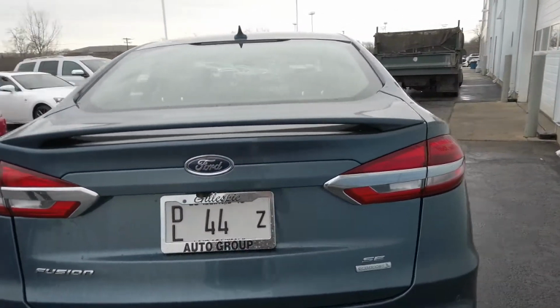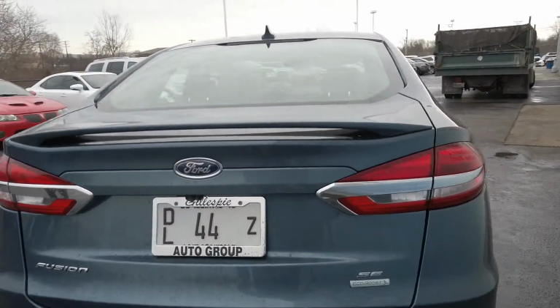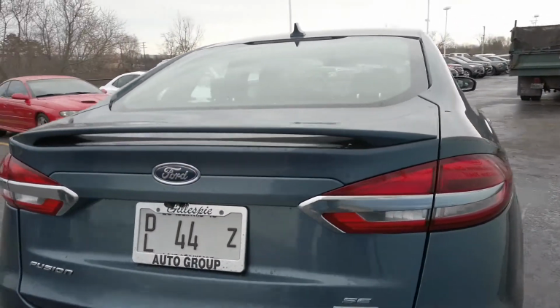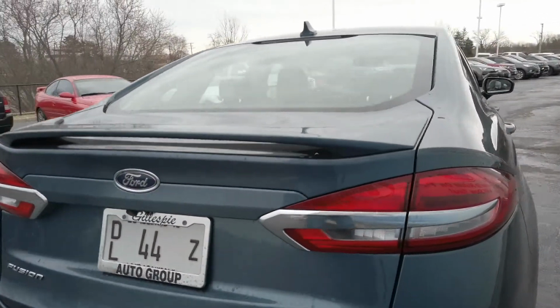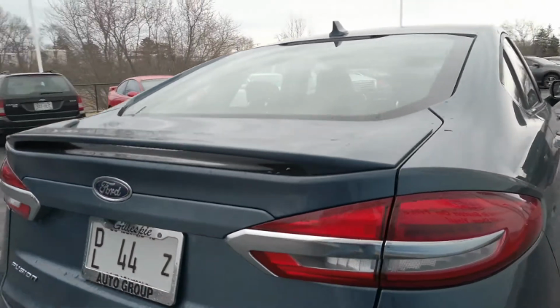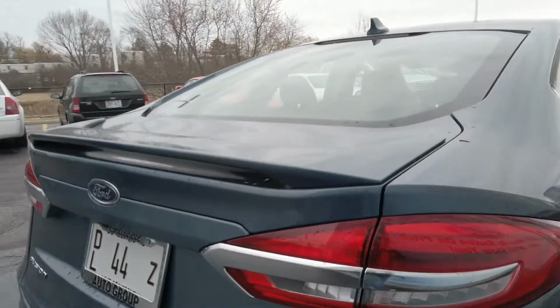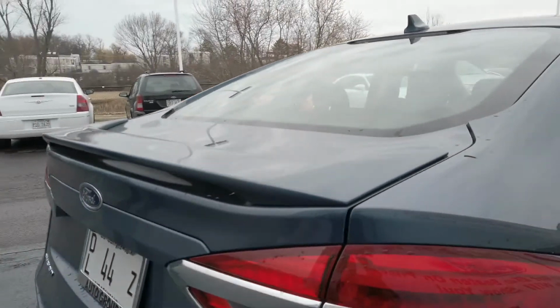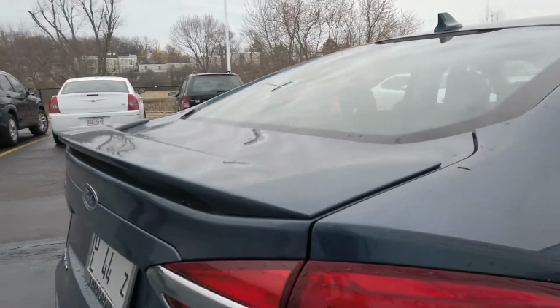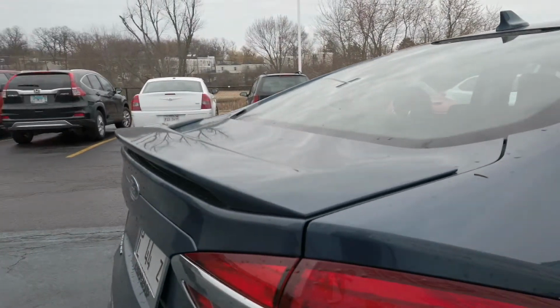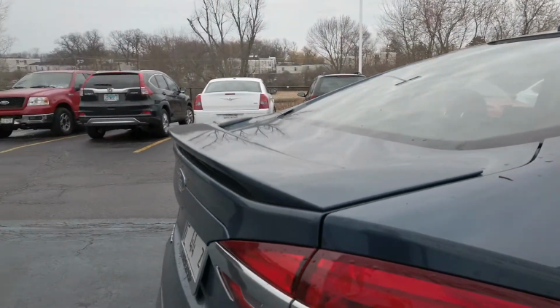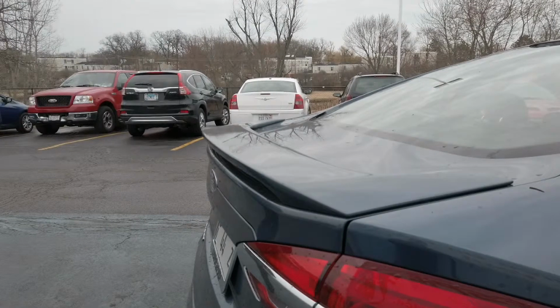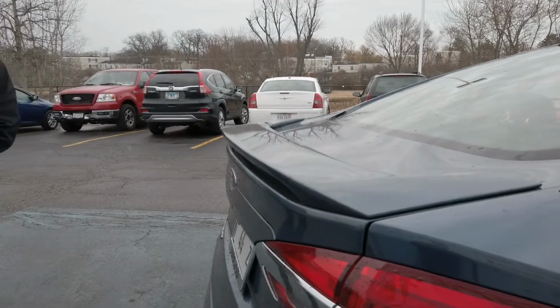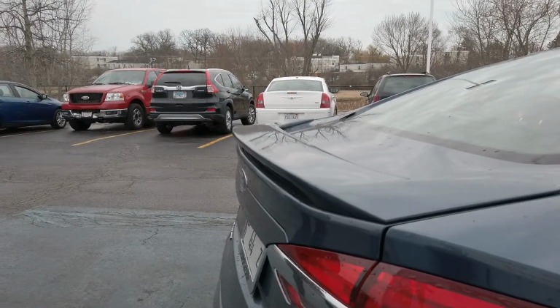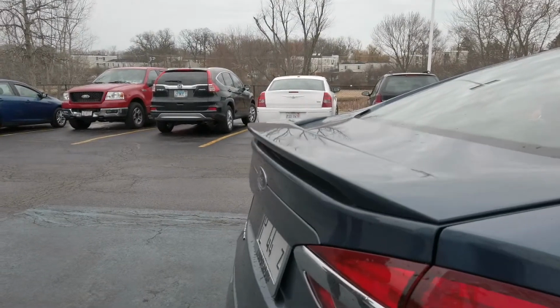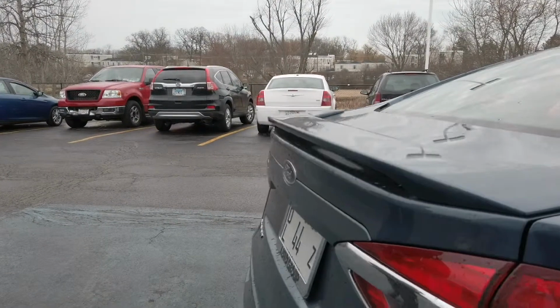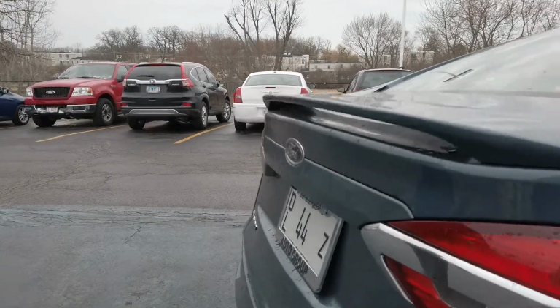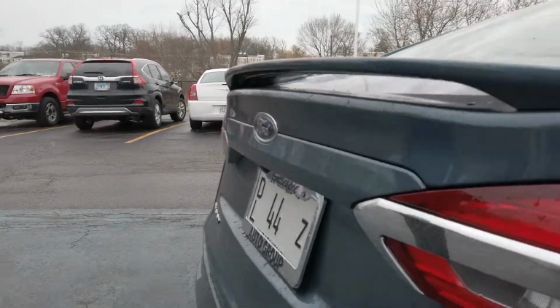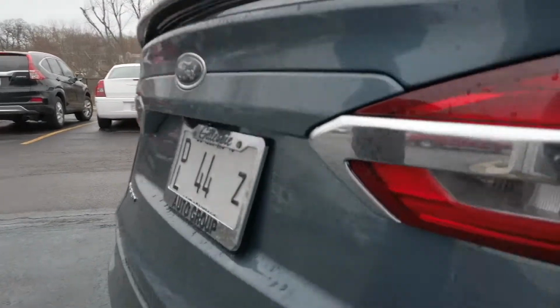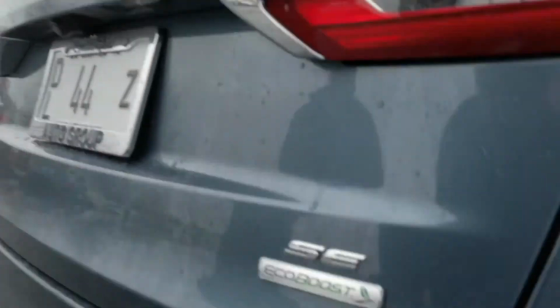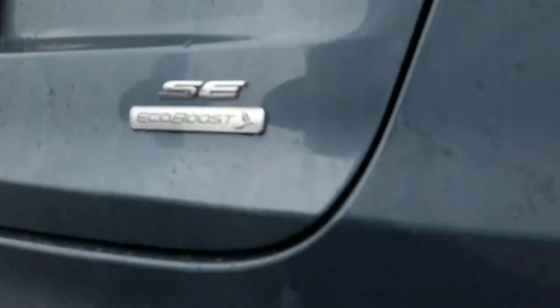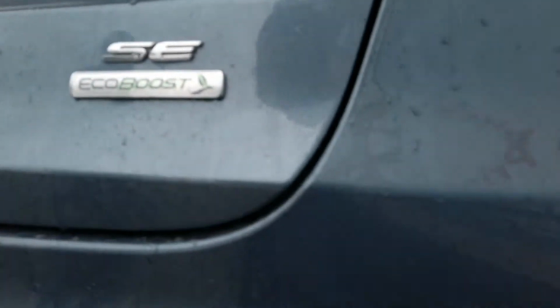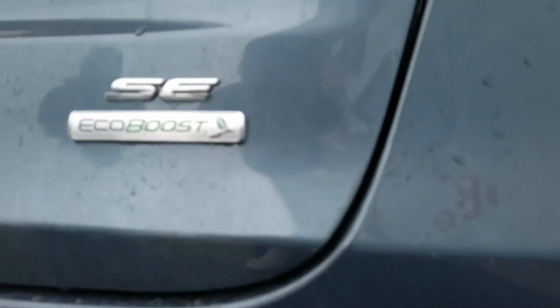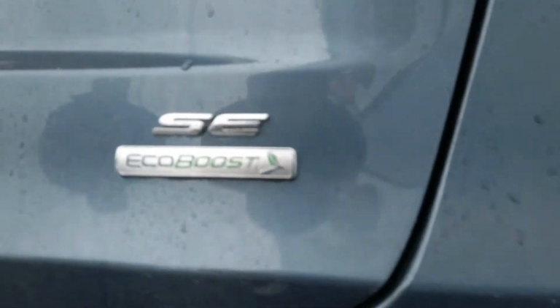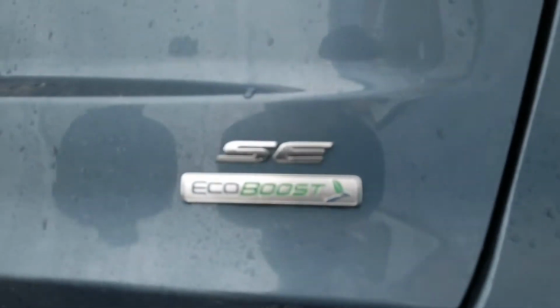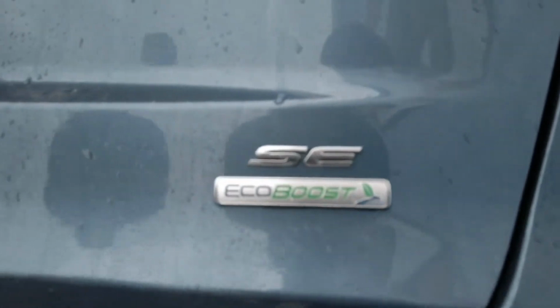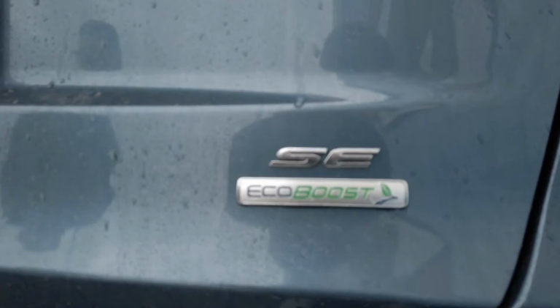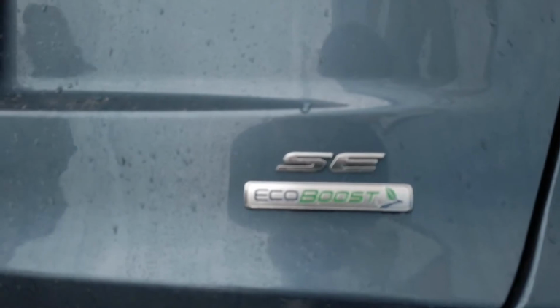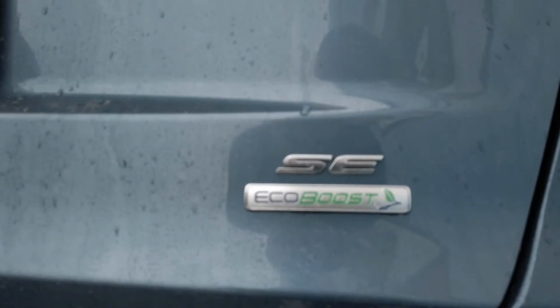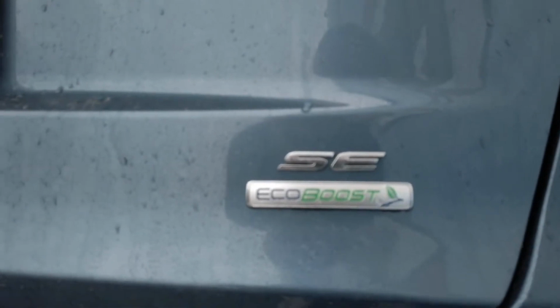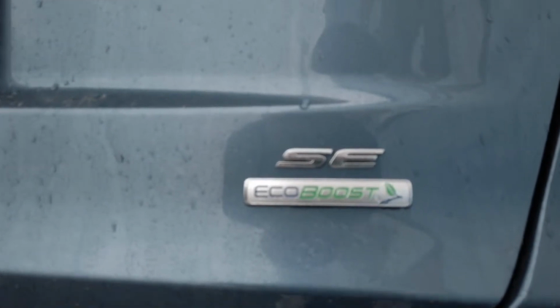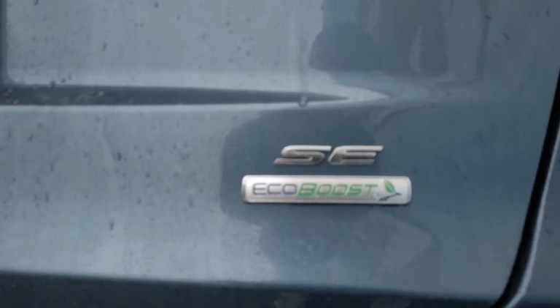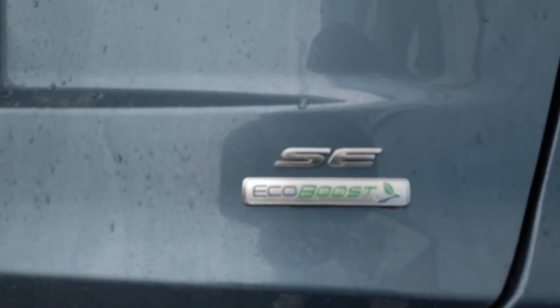This one does have the 1.5 EcoBoost engine giving you 181 horsepower, which is plenty of power in my opinion for your daily driver.